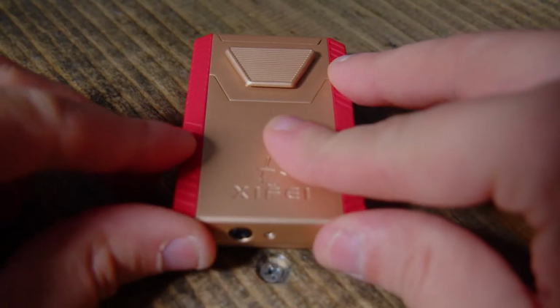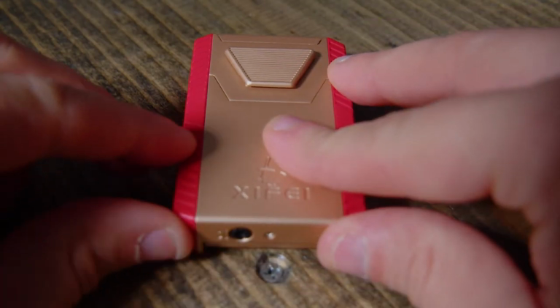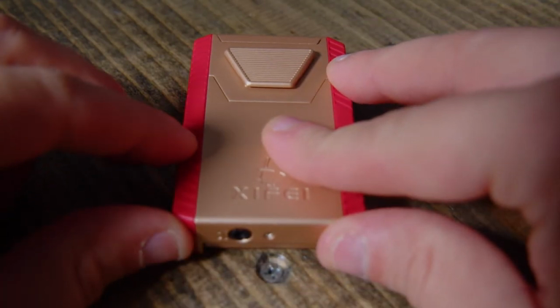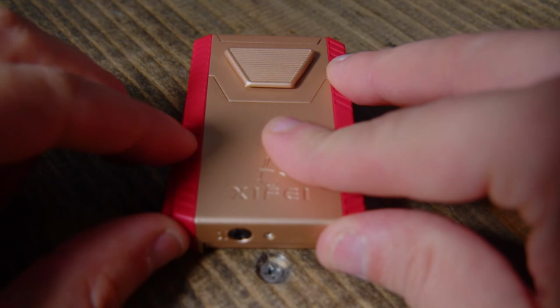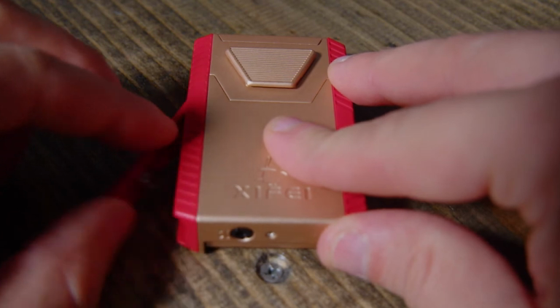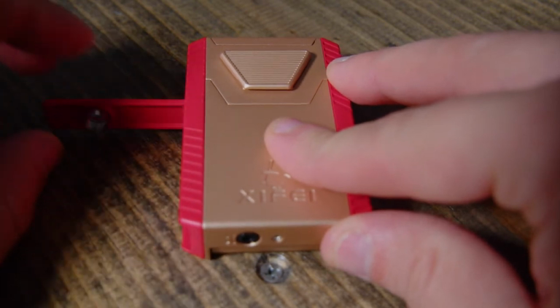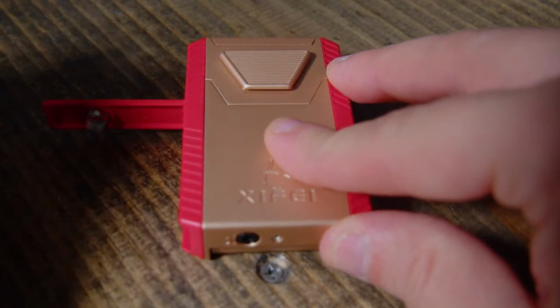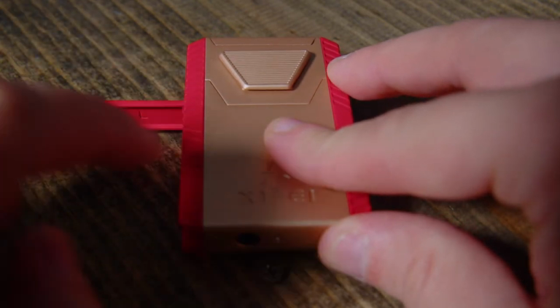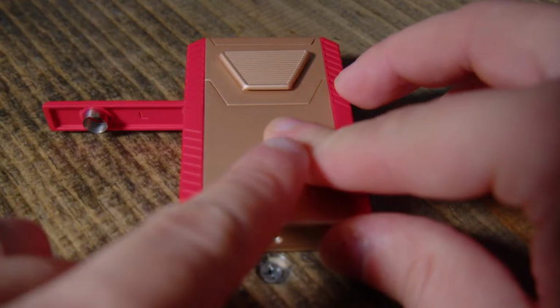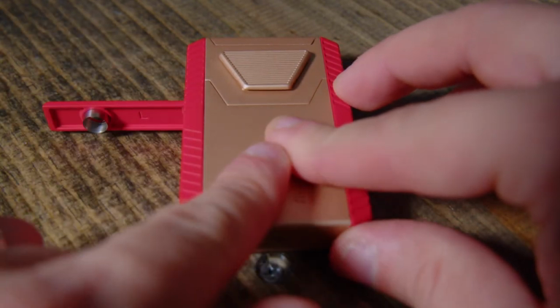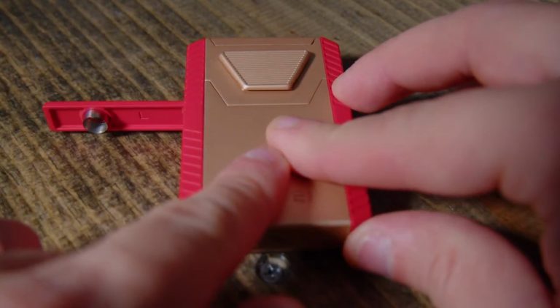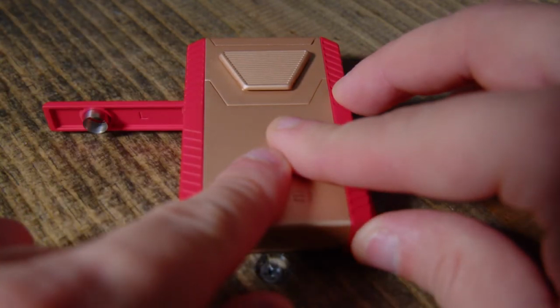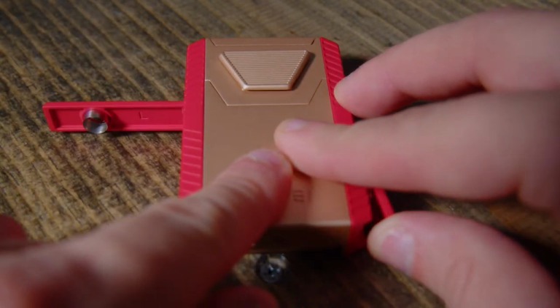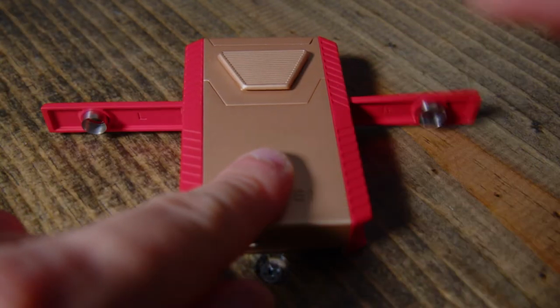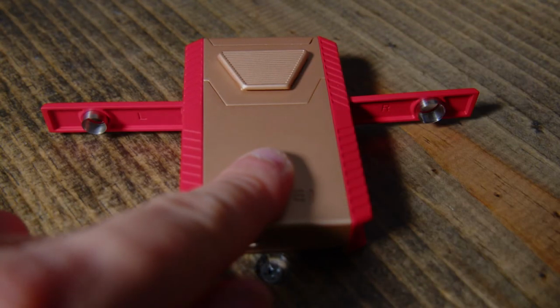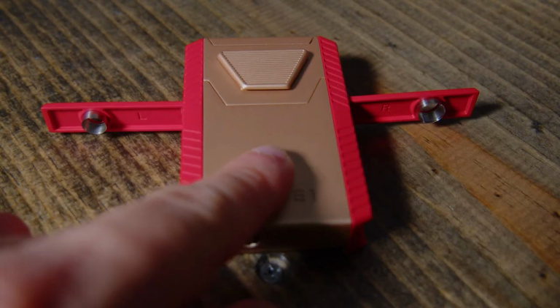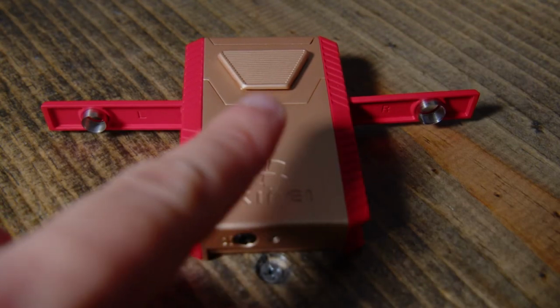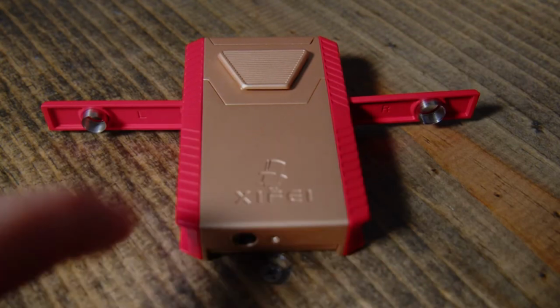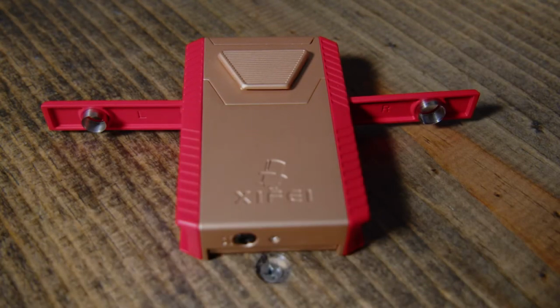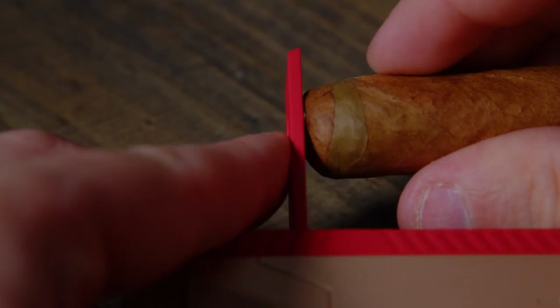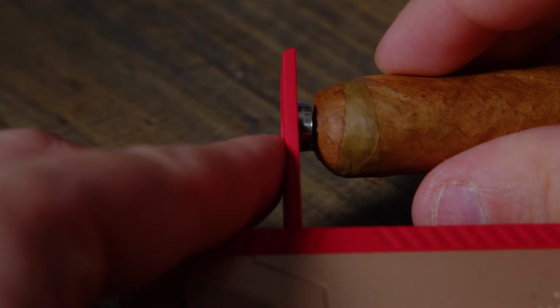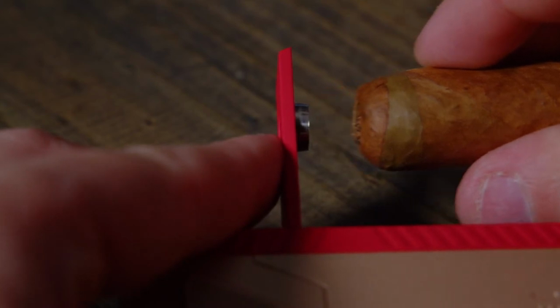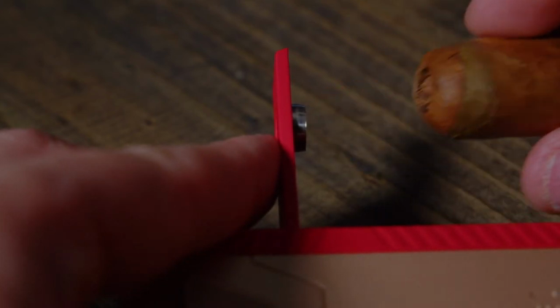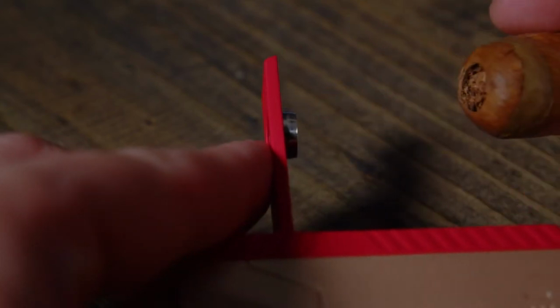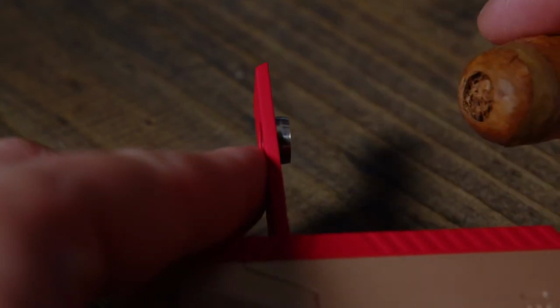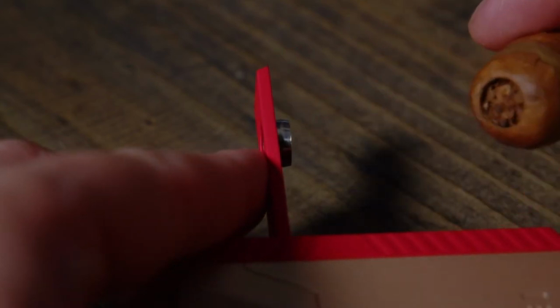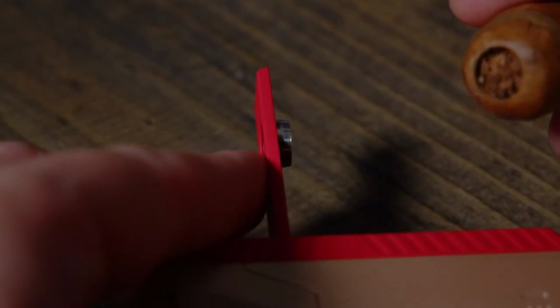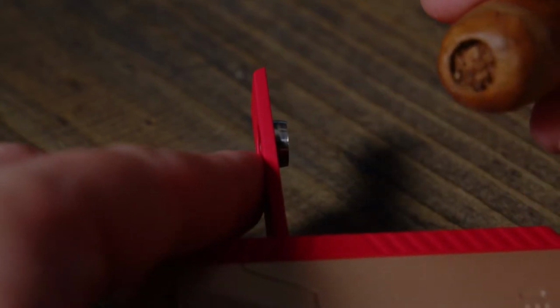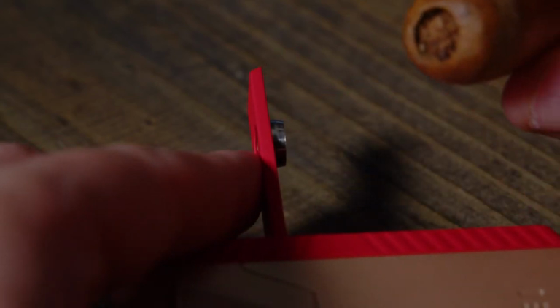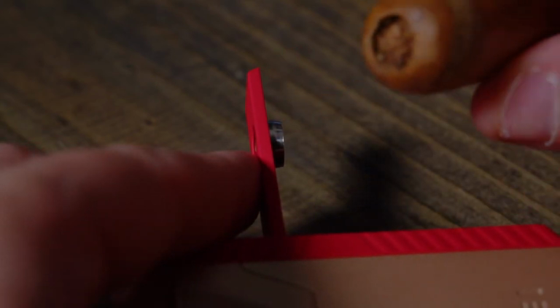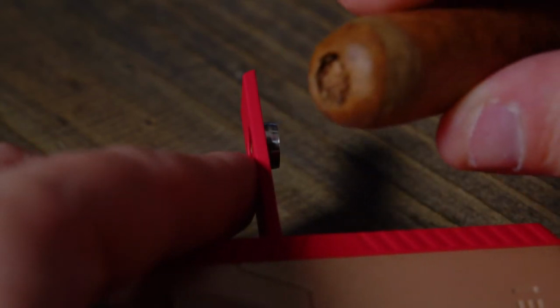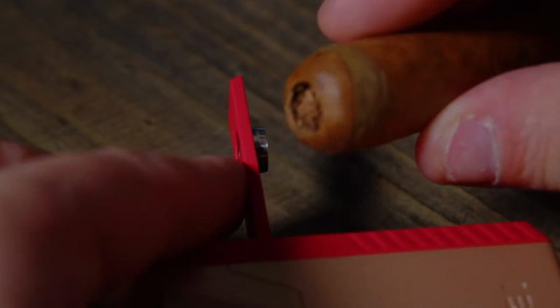When you fold out these wings on the side, you'll see there's a nine millimeter and a seven millimeter punch for your cigar. These stainless steel punches come nice and sharp, ready to punch a hole in the back of your cigar.